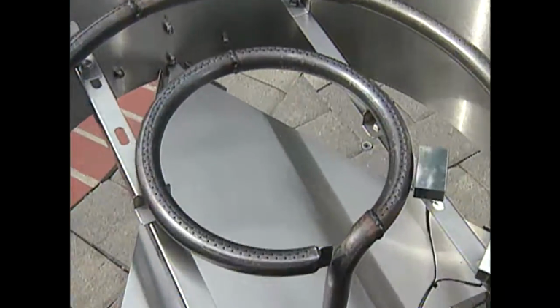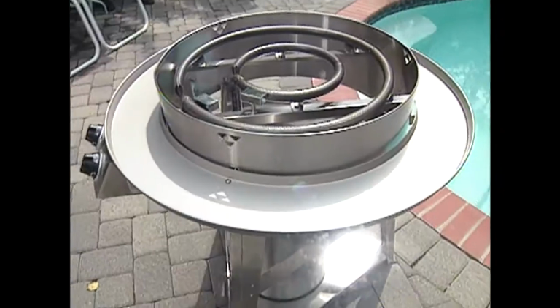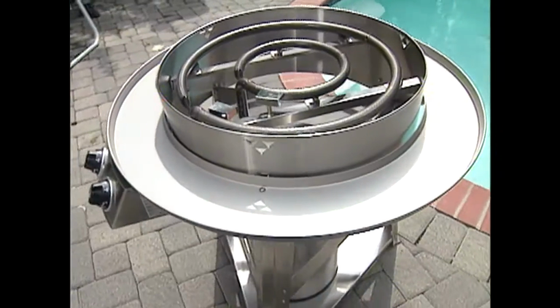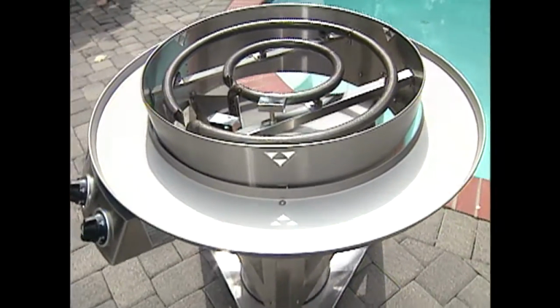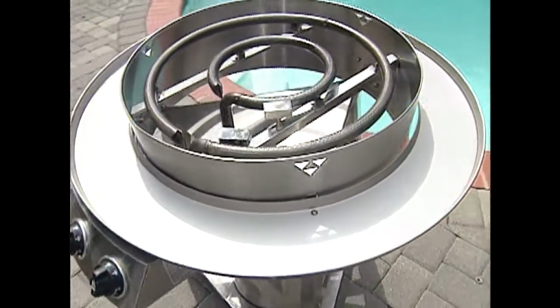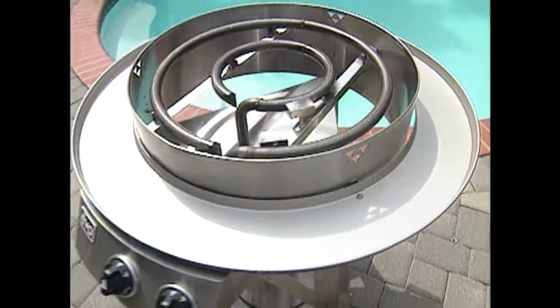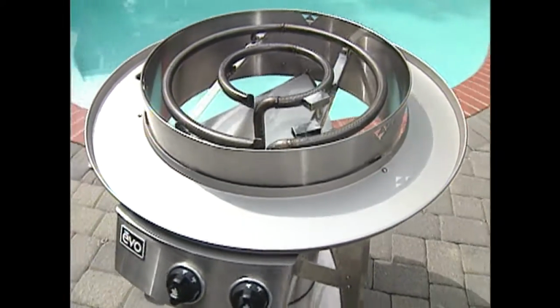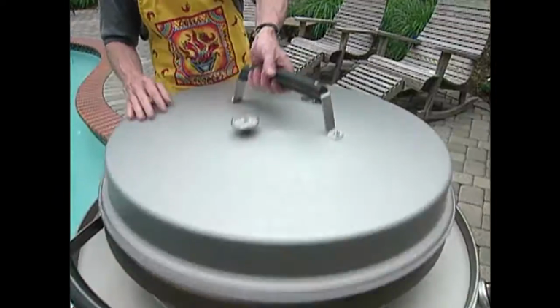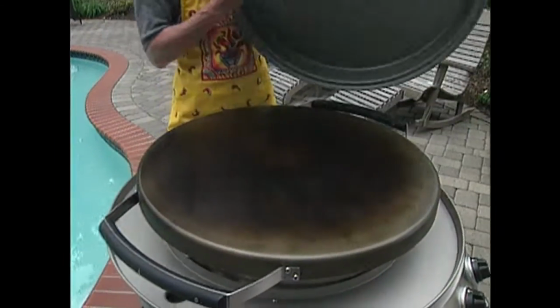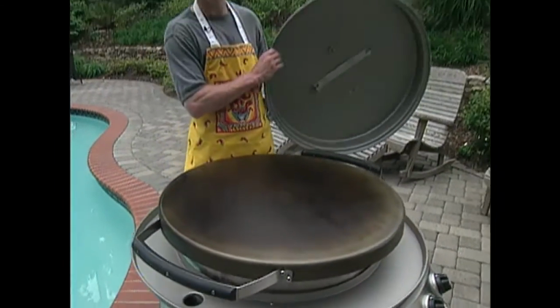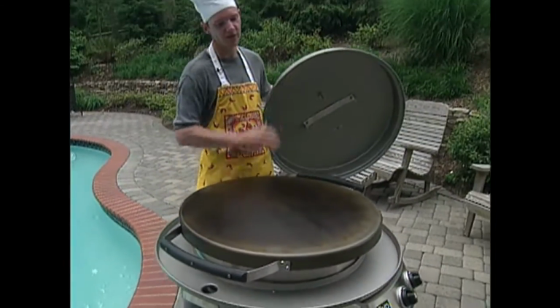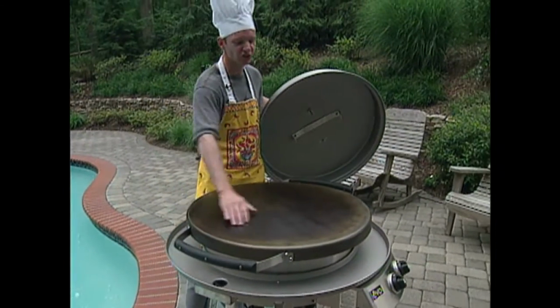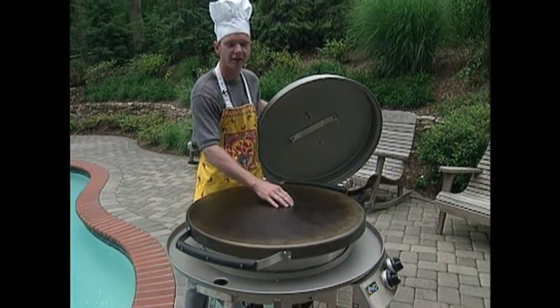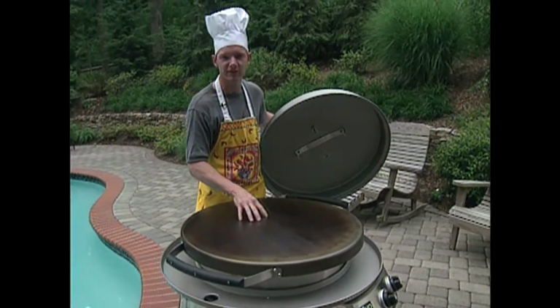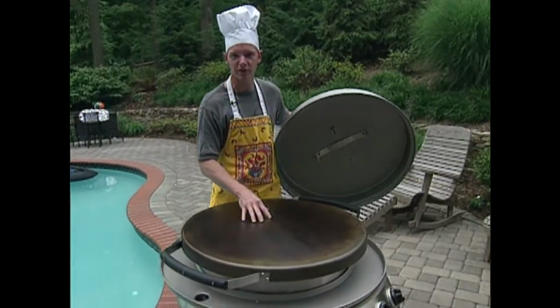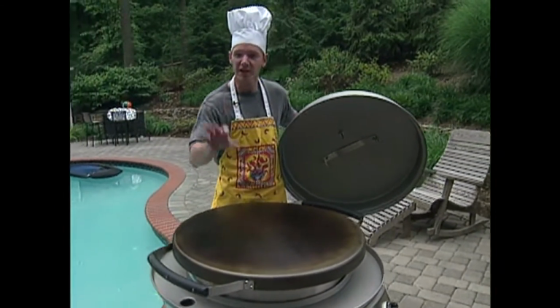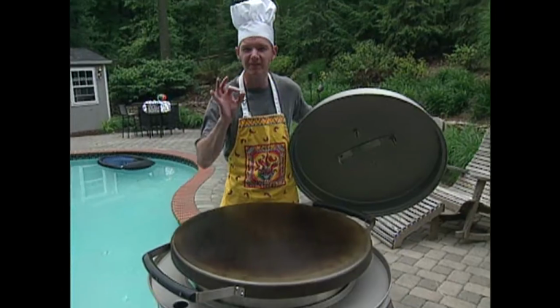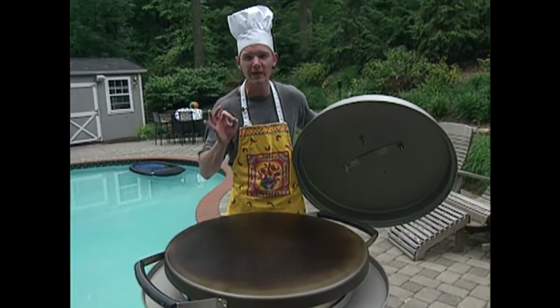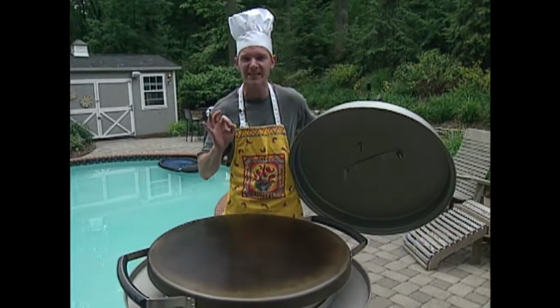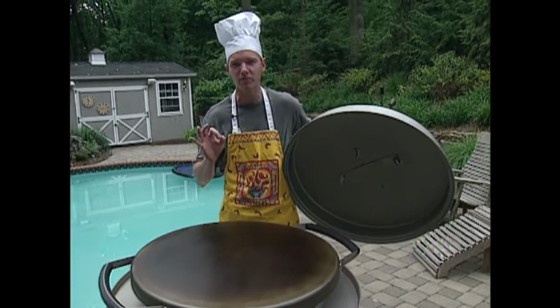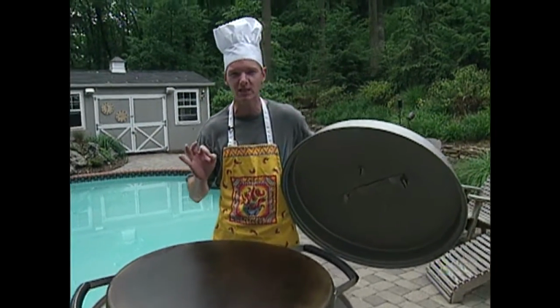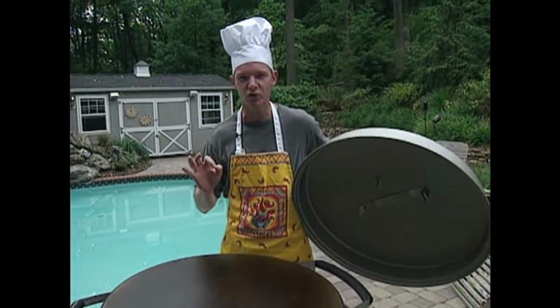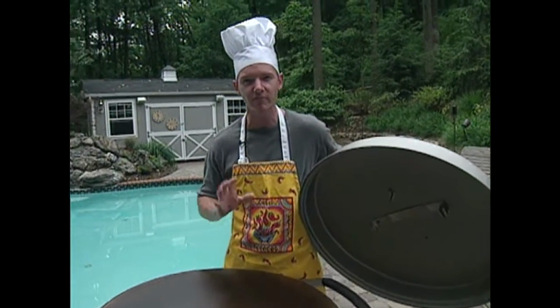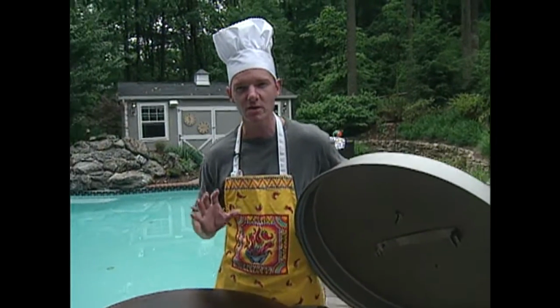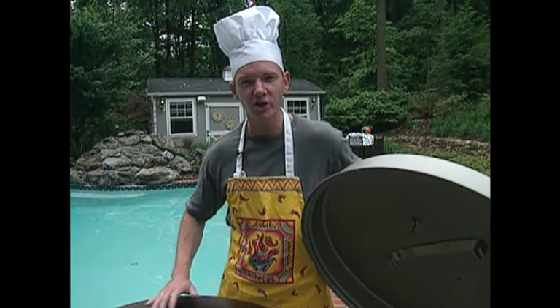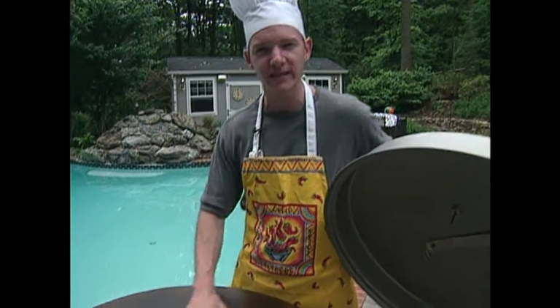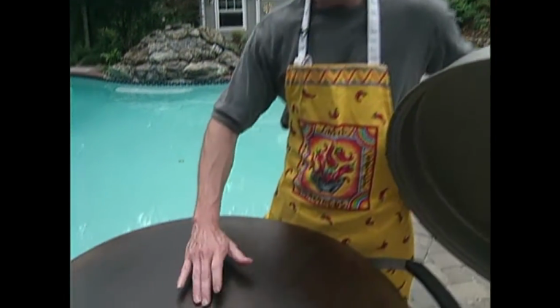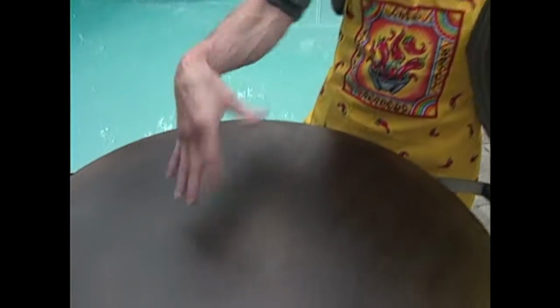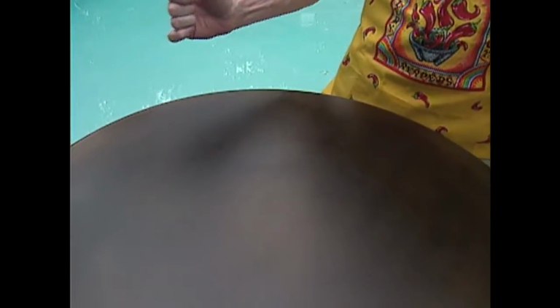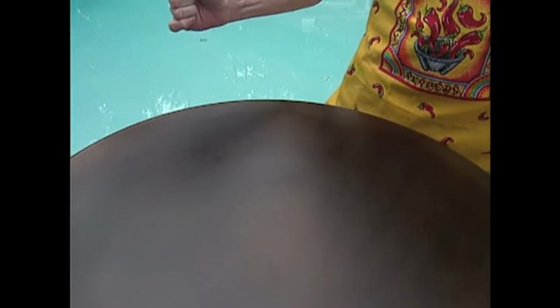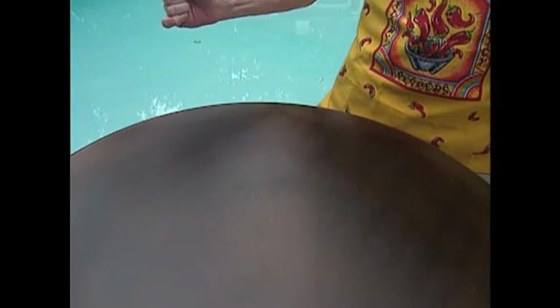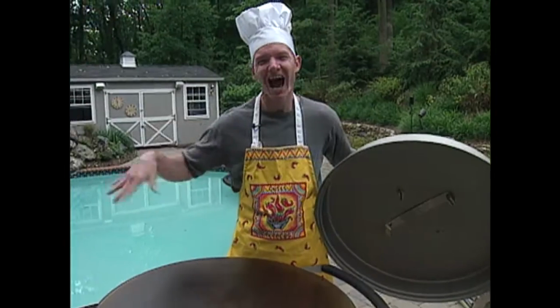The Evo is made primarily of stainless steel. The cooktop is a hefty 650 square inches, conducting 48,000 BTUs of pure, unadulterated heat.